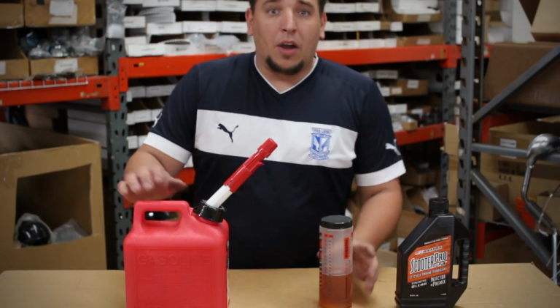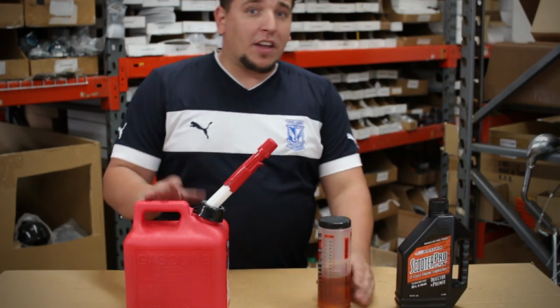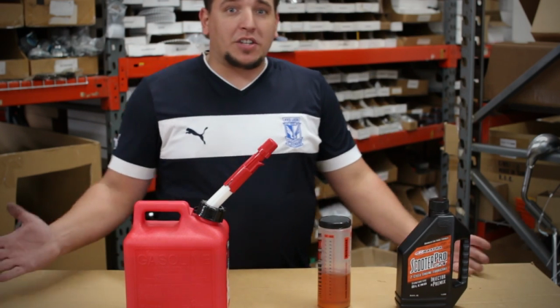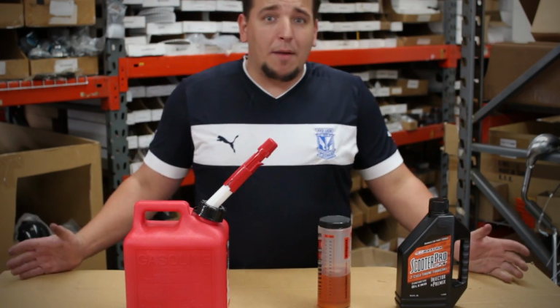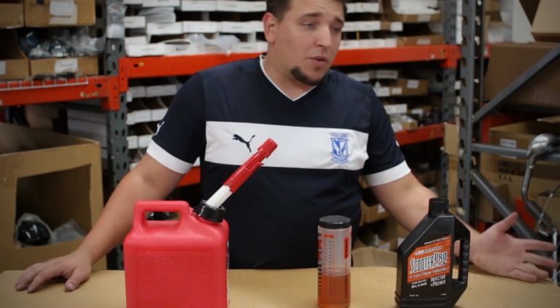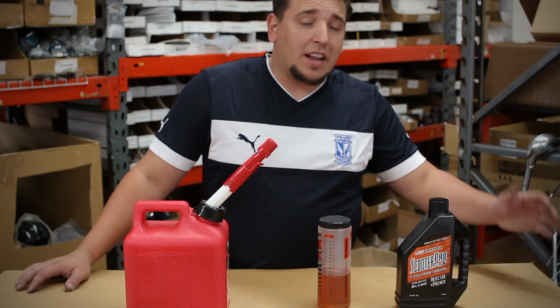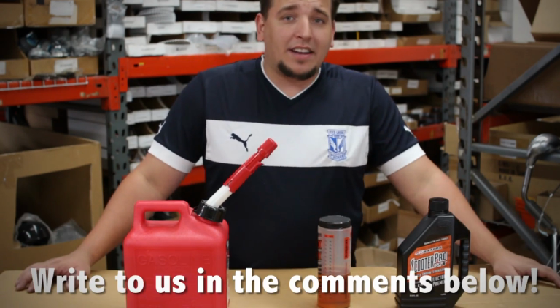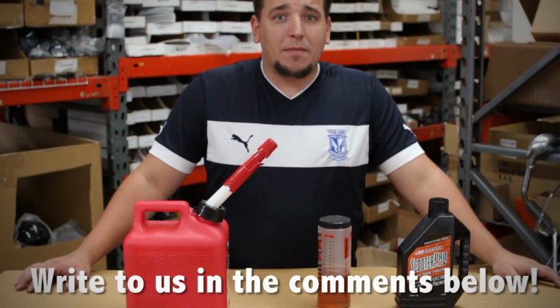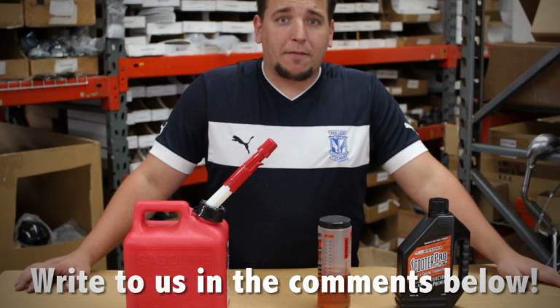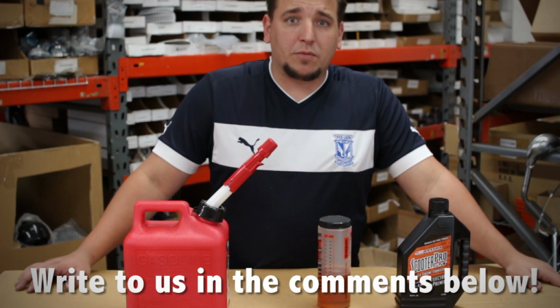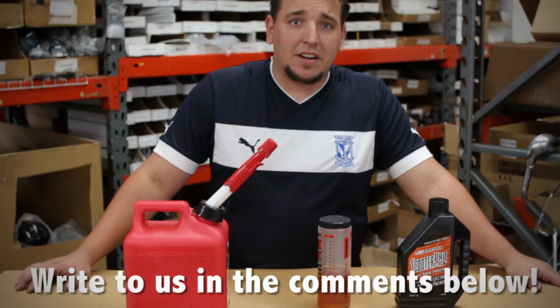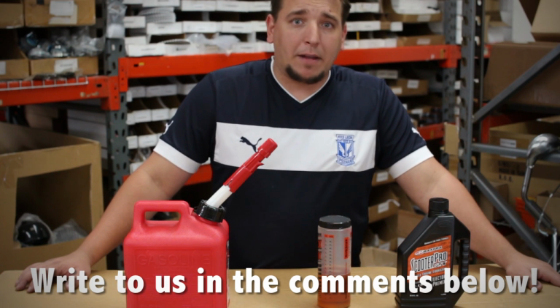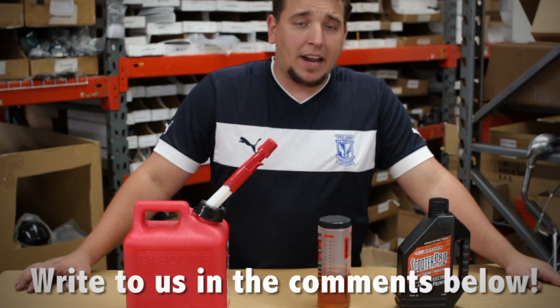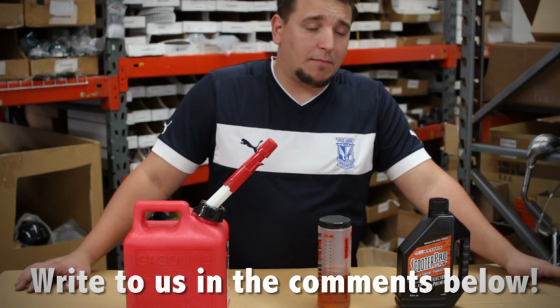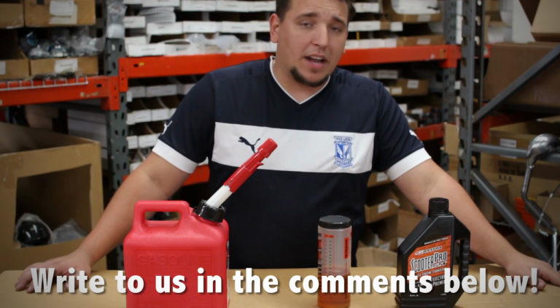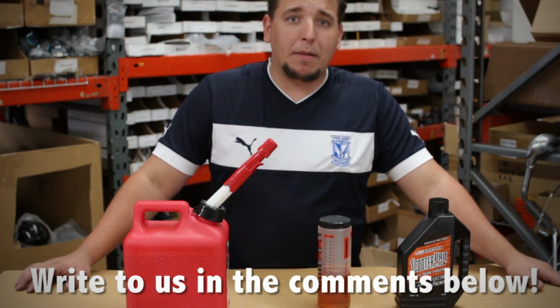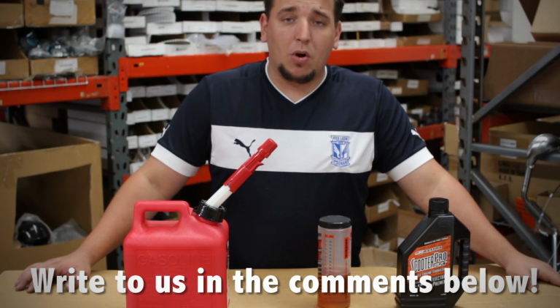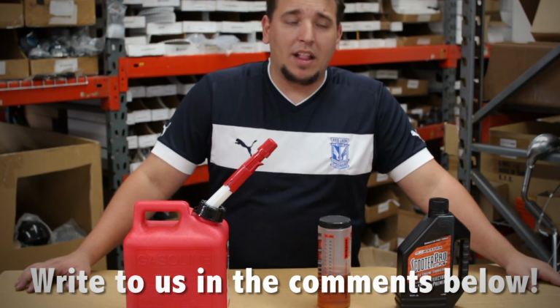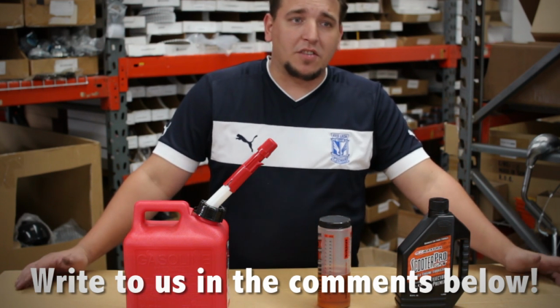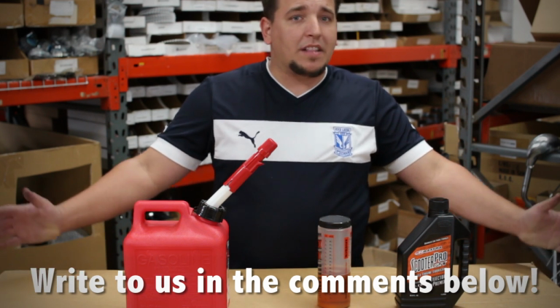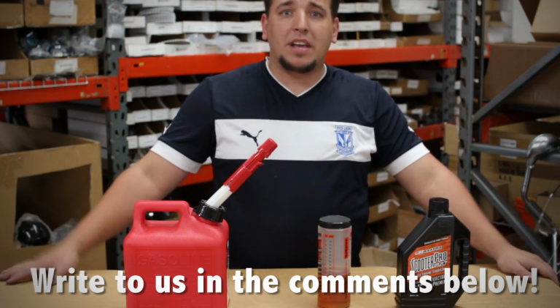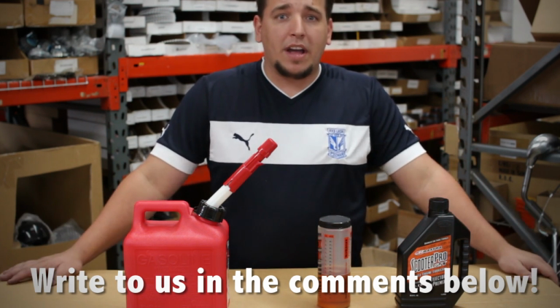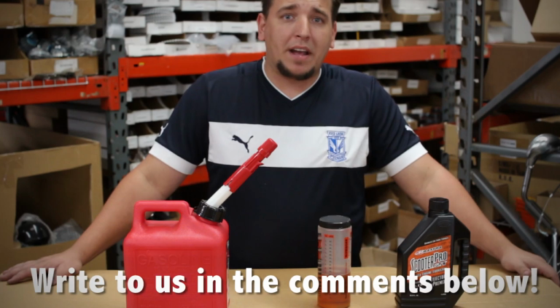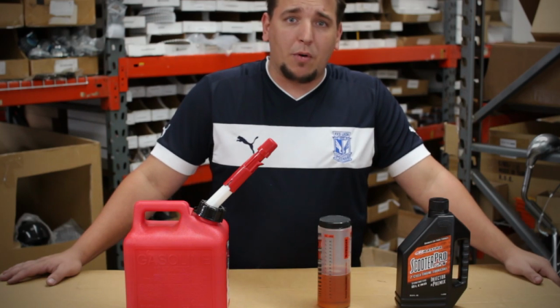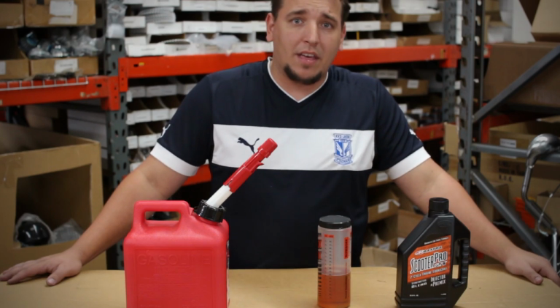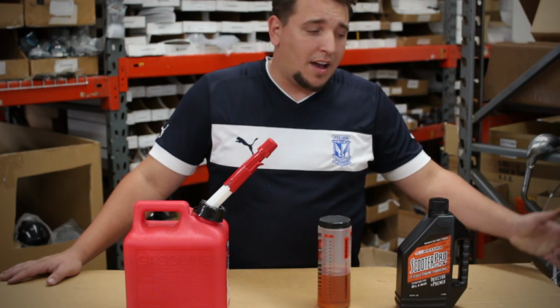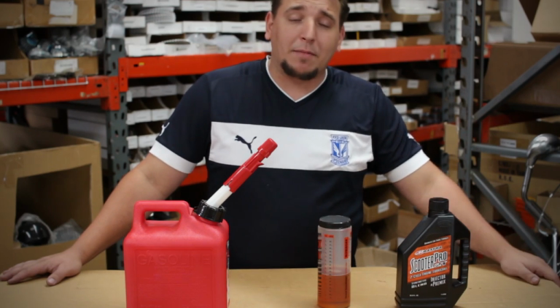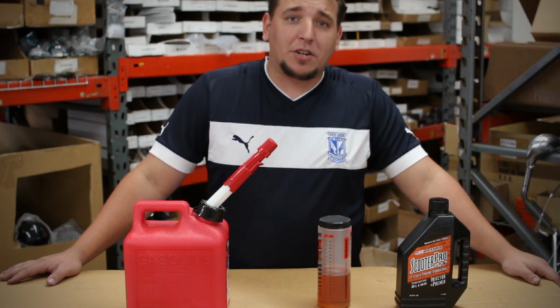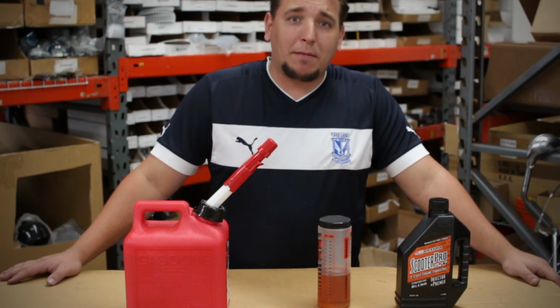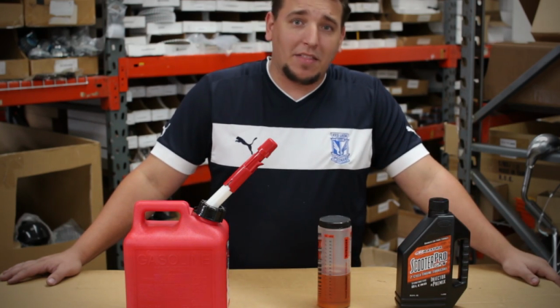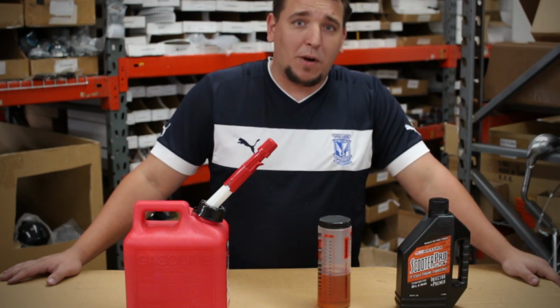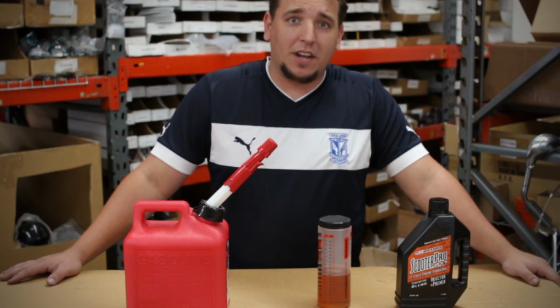If you have any other questions or comments or any other ideas that you might have for videos with us here at BikeBerry, just go ahead and comment below. Let us know if there's anything we can help you guys out with. My name is Patrick with BikeBerry and thank you for watching the video.